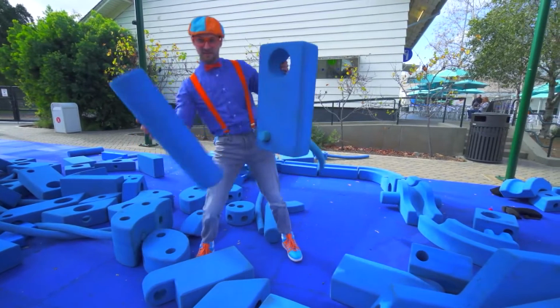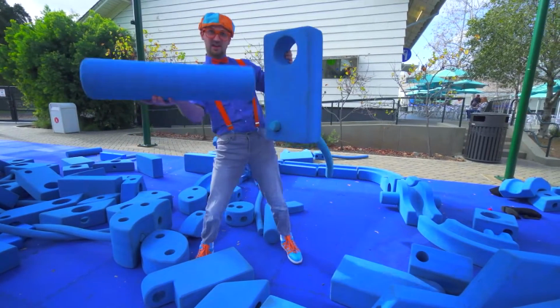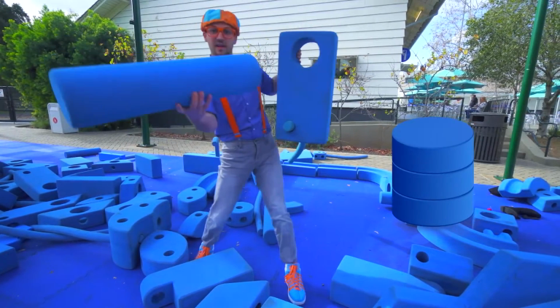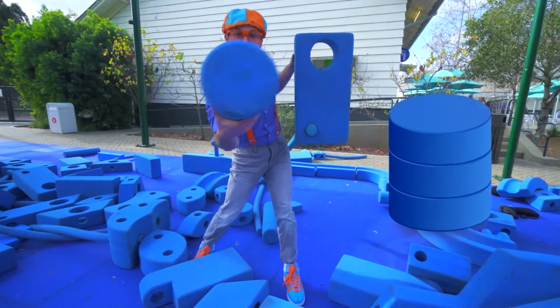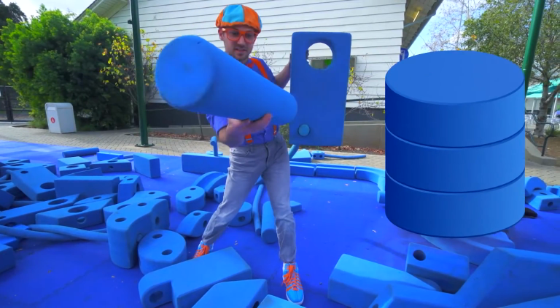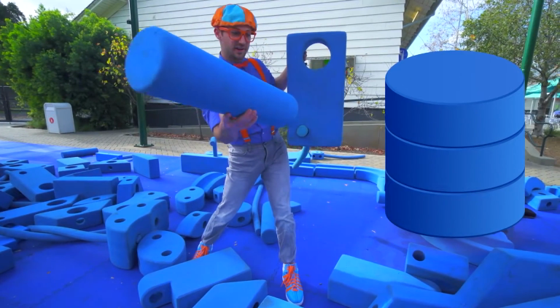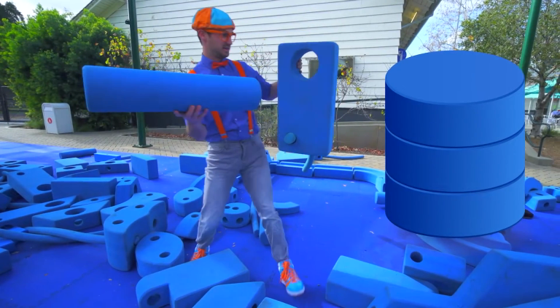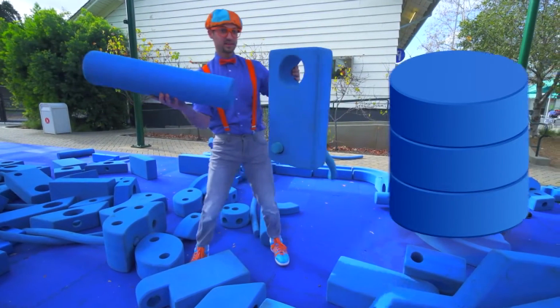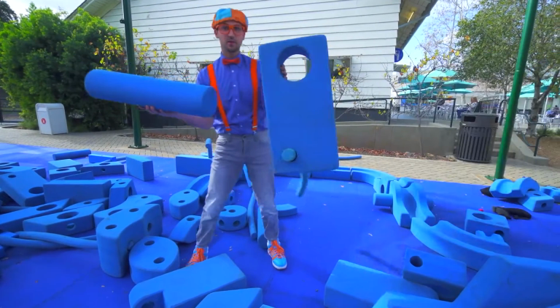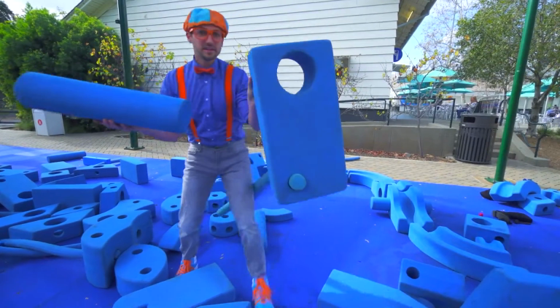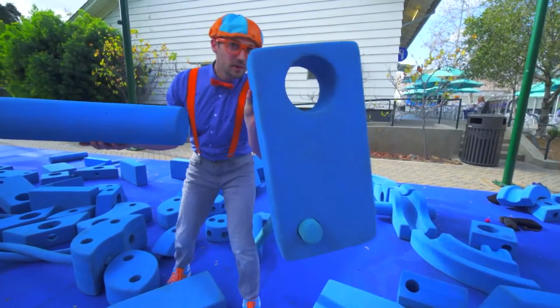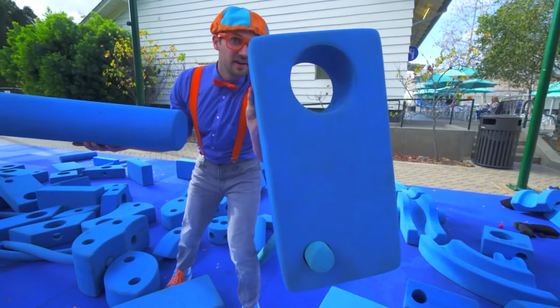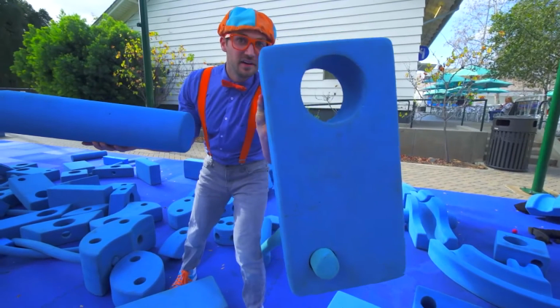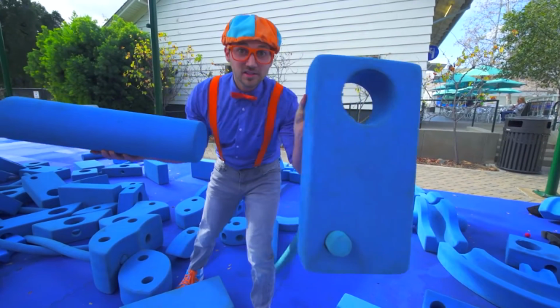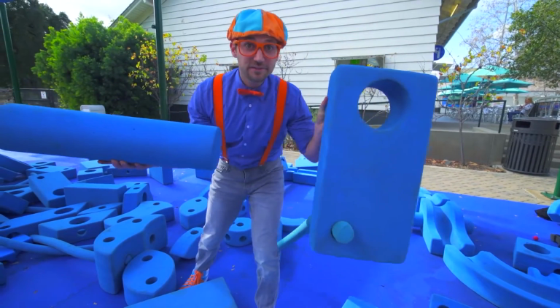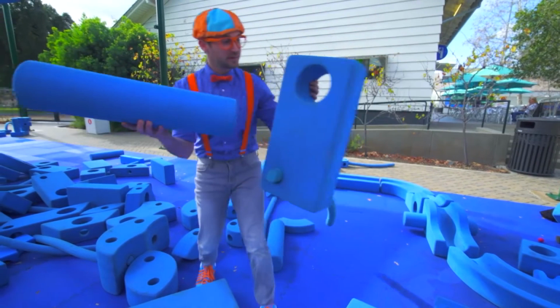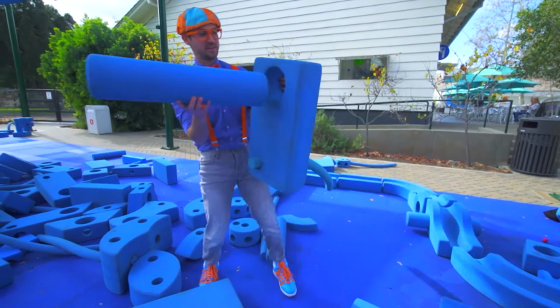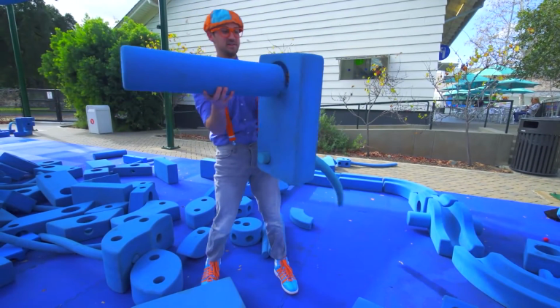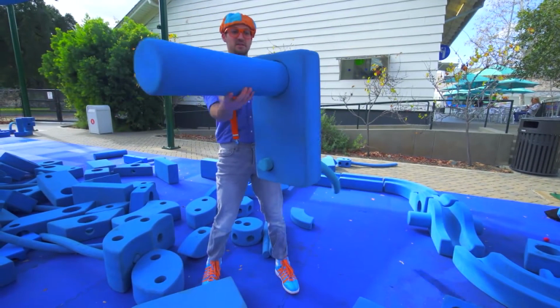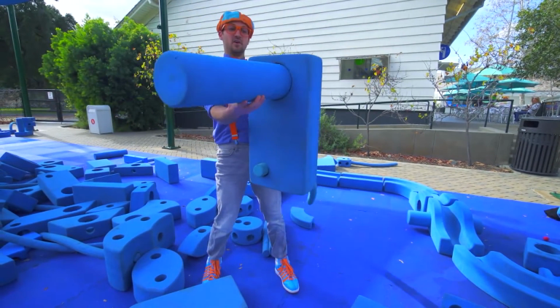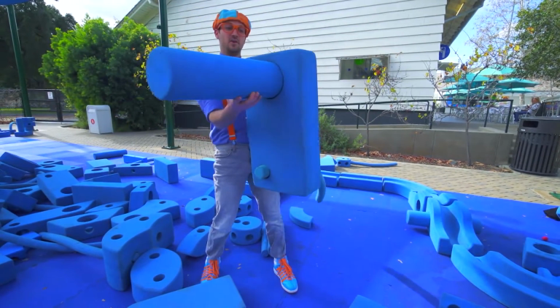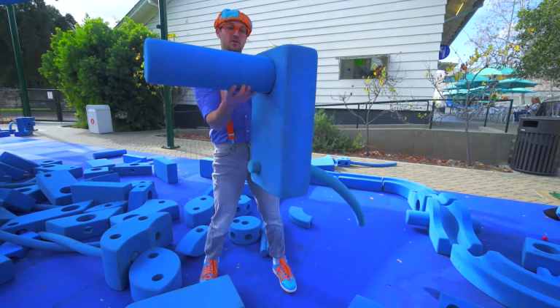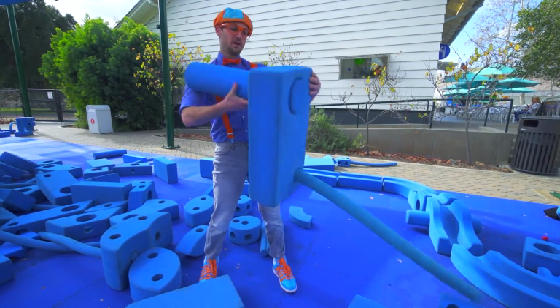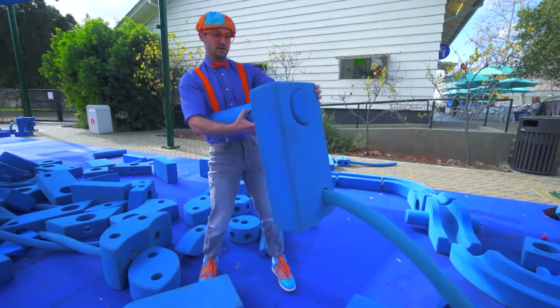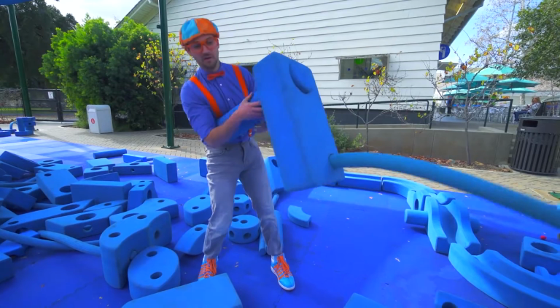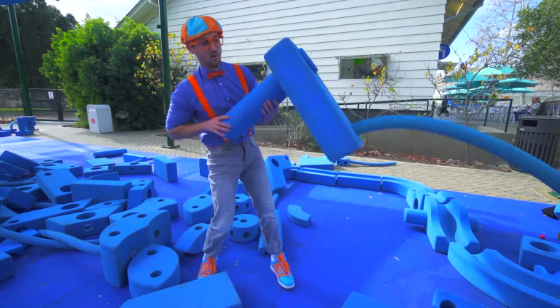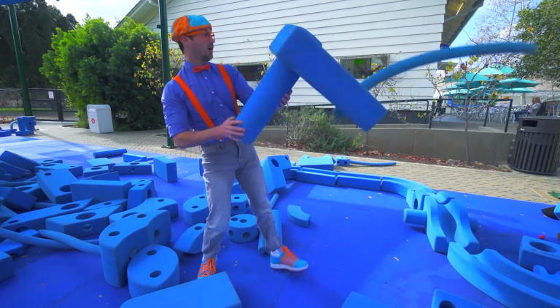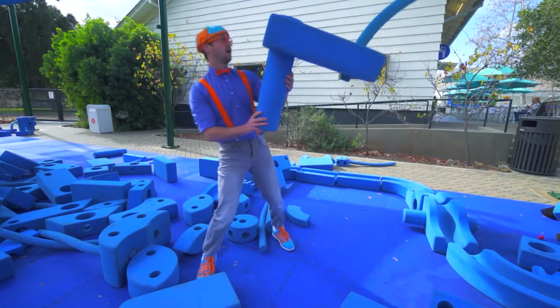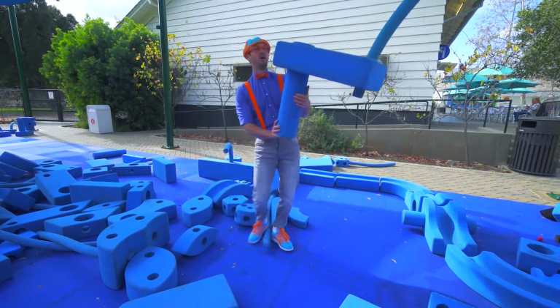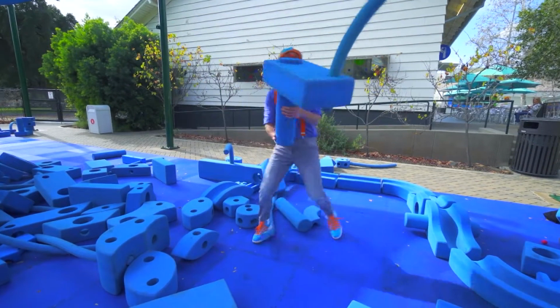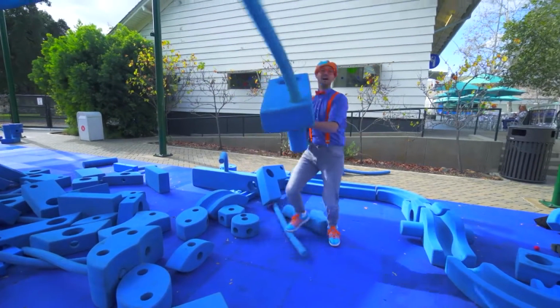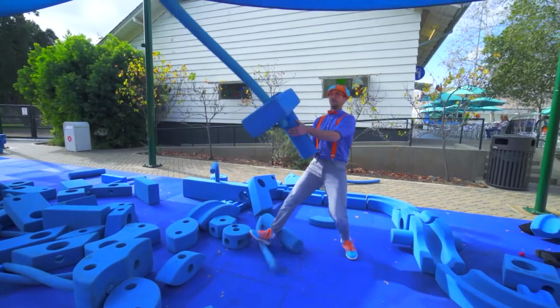And a big cylinder — let's put it in this hole right there. Looks like it'll fit perfect. Whoa!